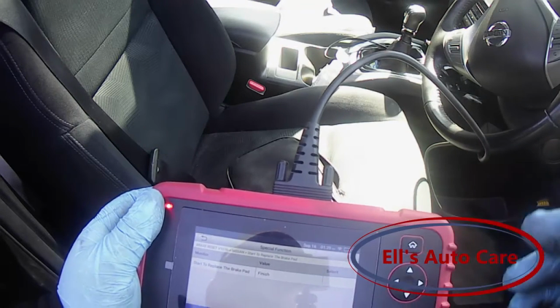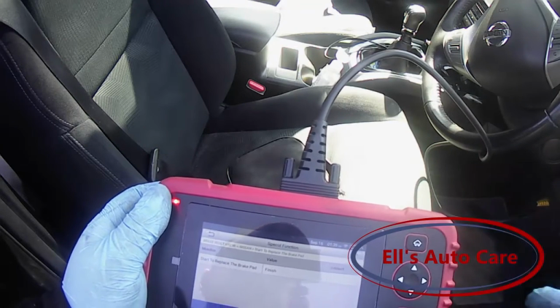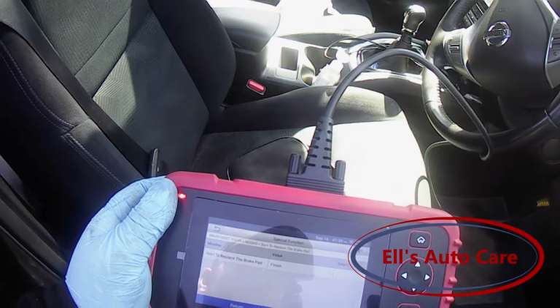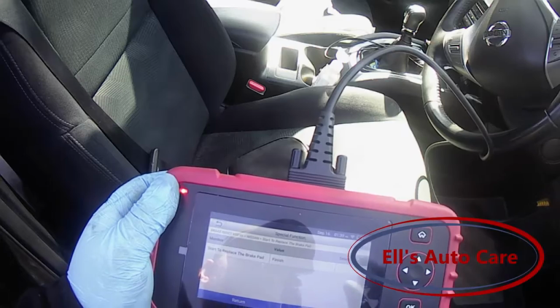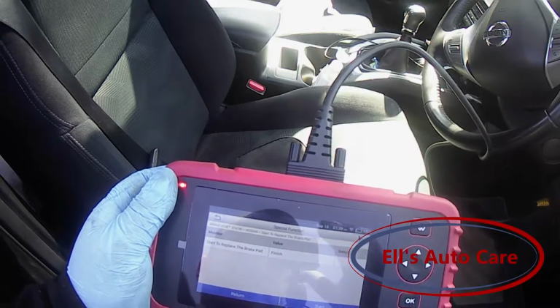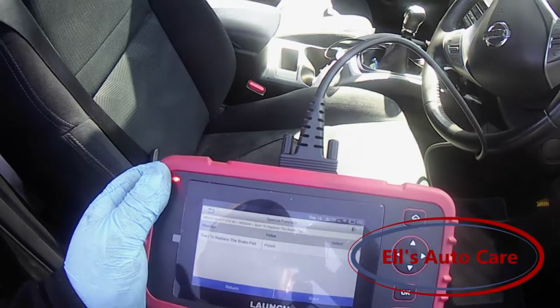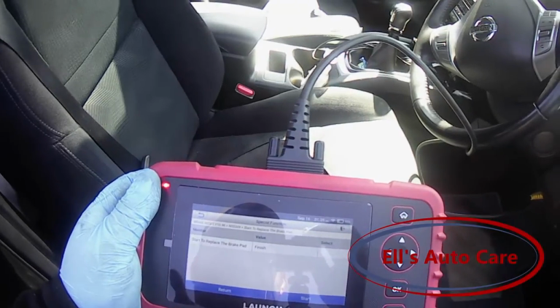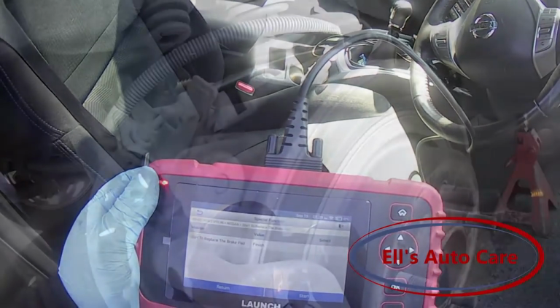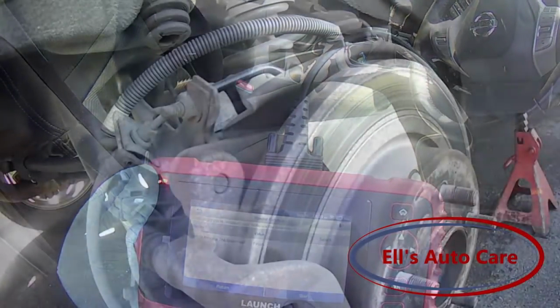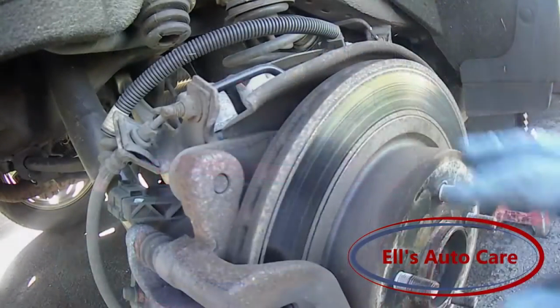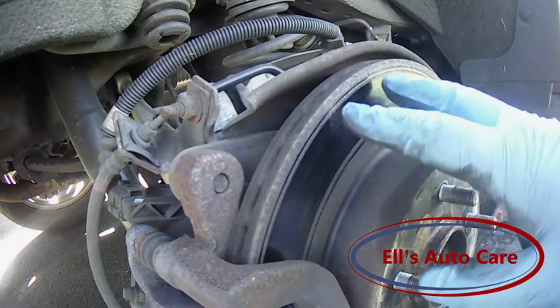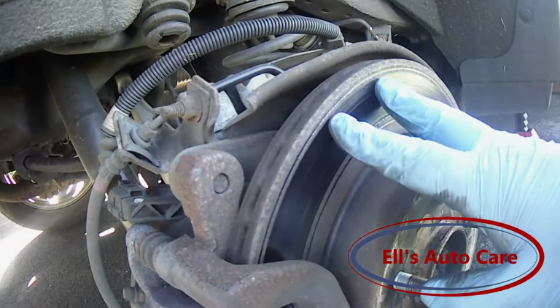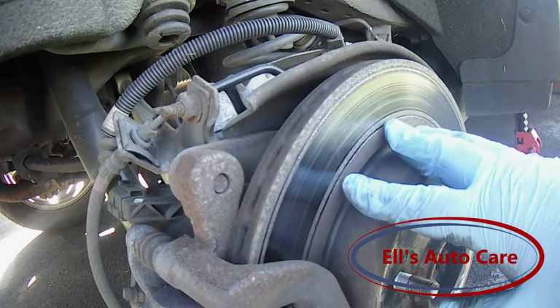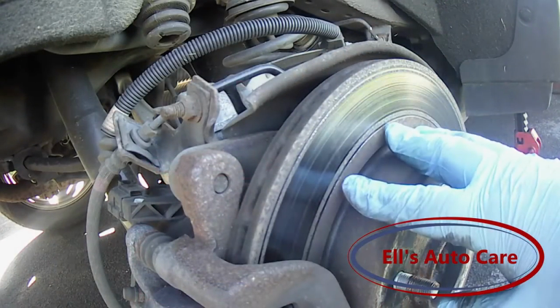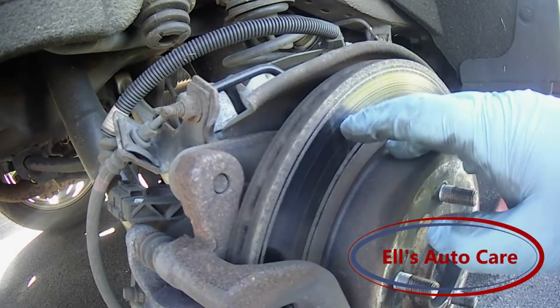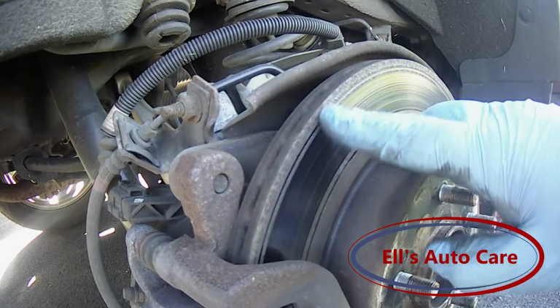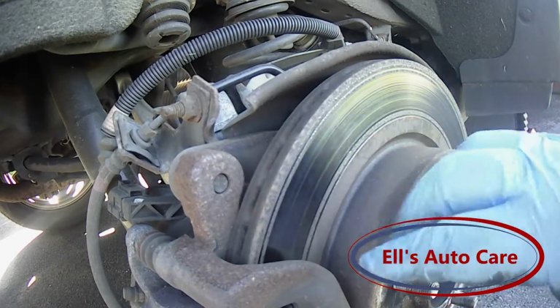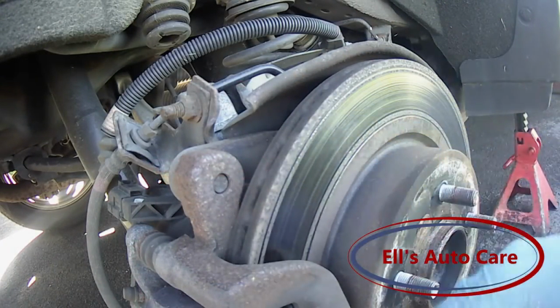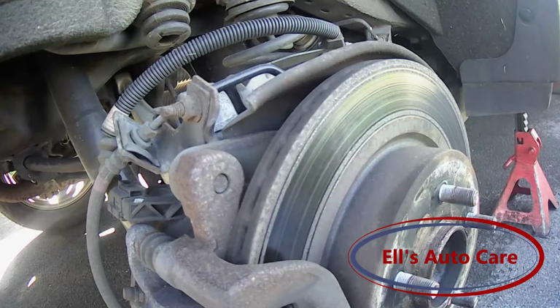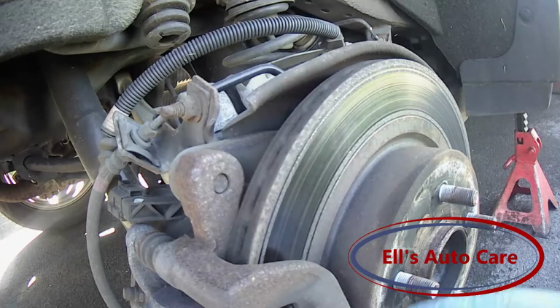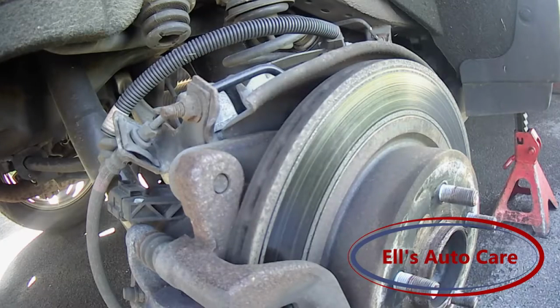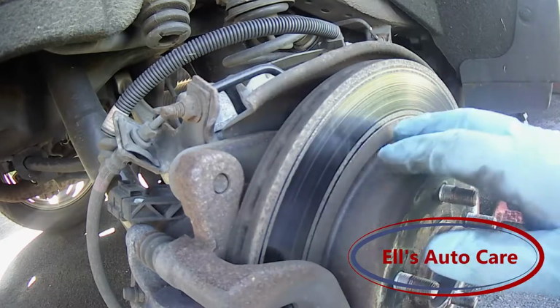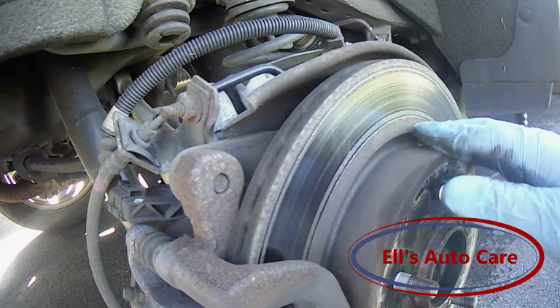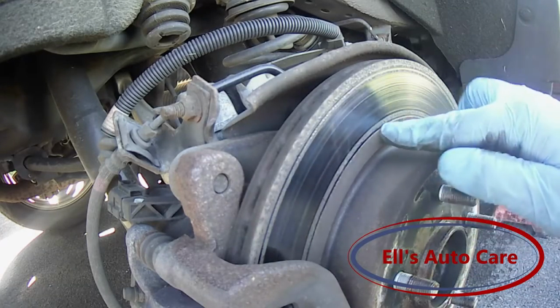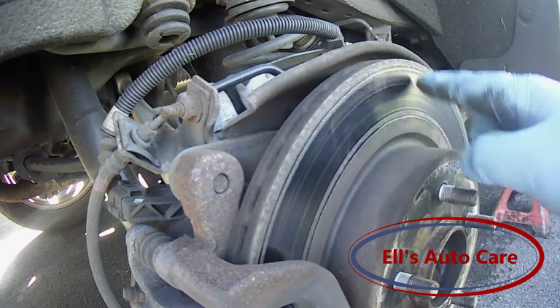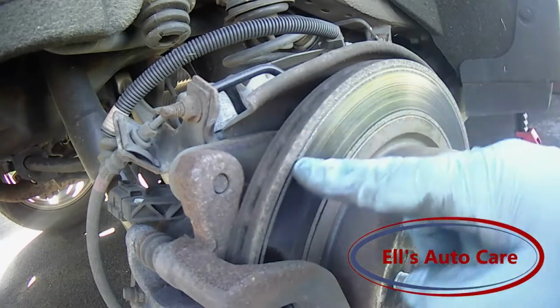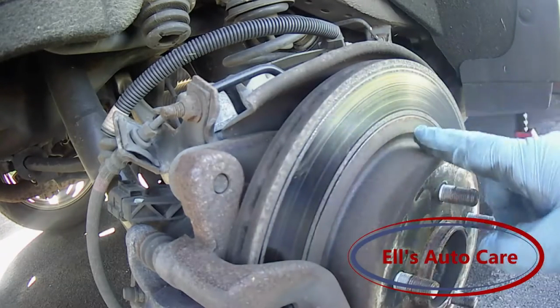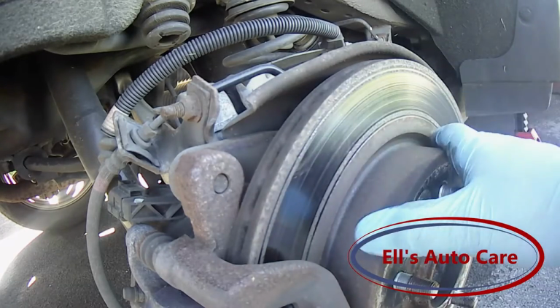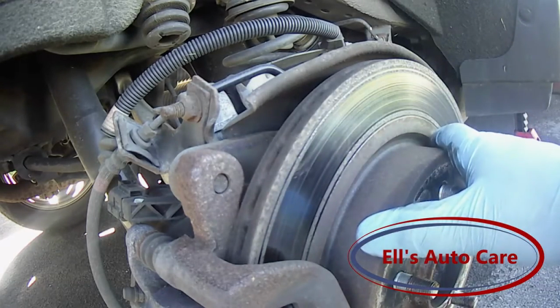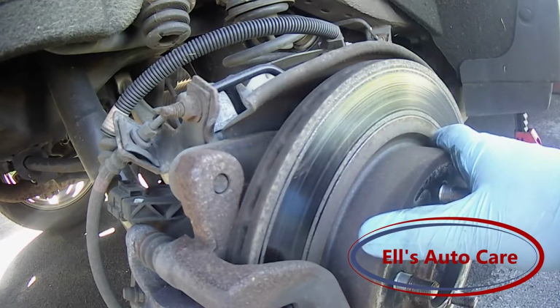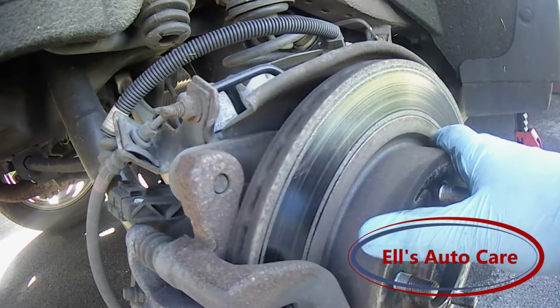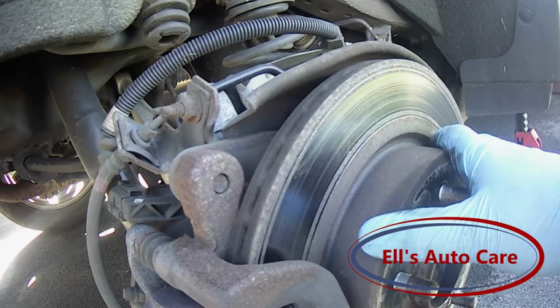Let's go take a look over by the wheel. As you can see the disc is heavily scored. The pads aren't terrible but this here is quite bad, so we are going to change that today.